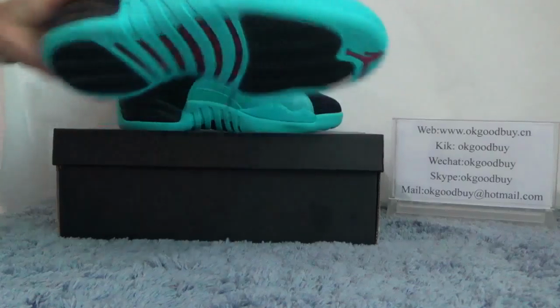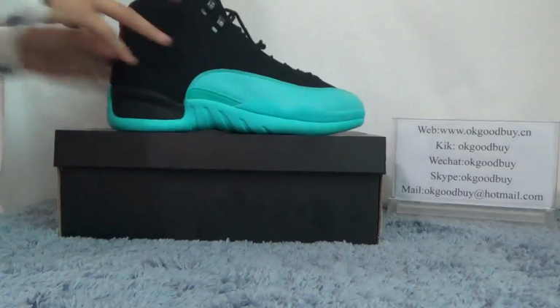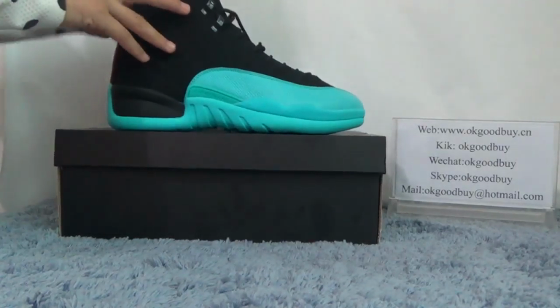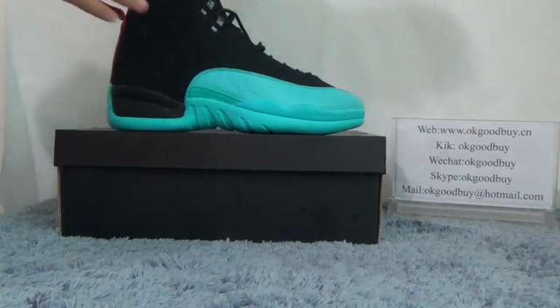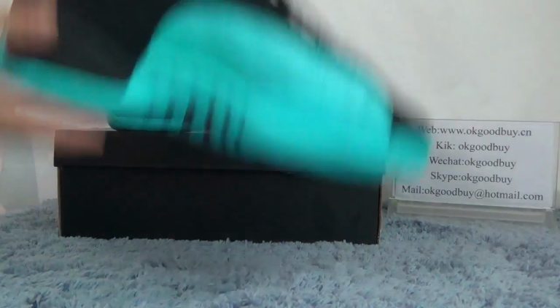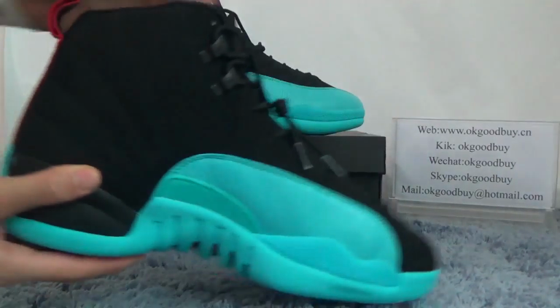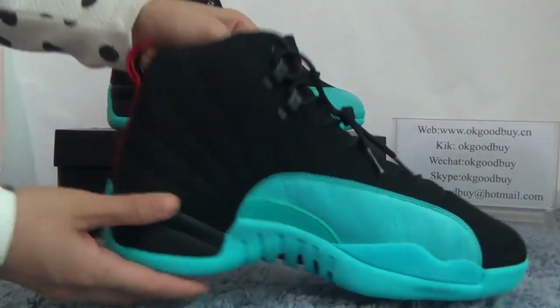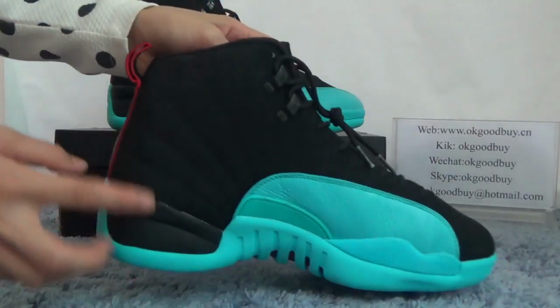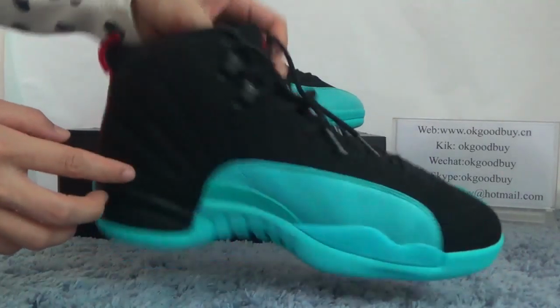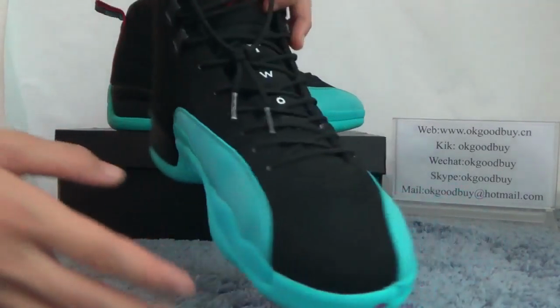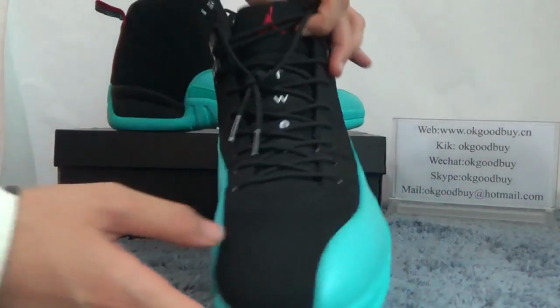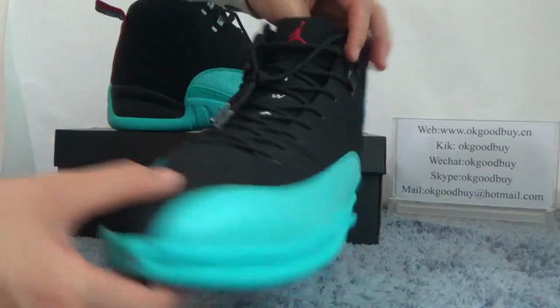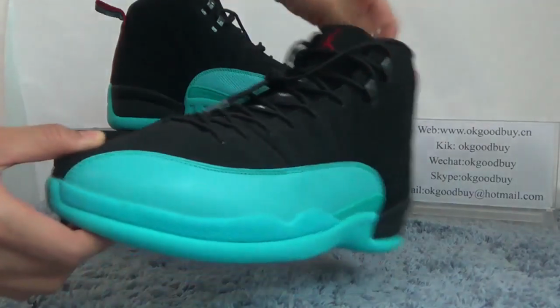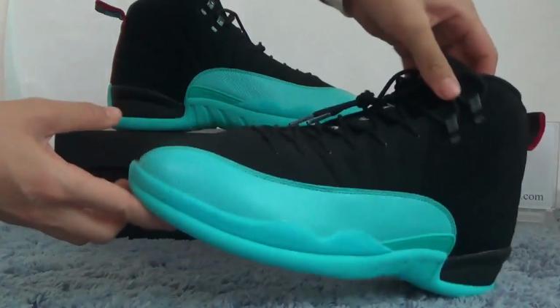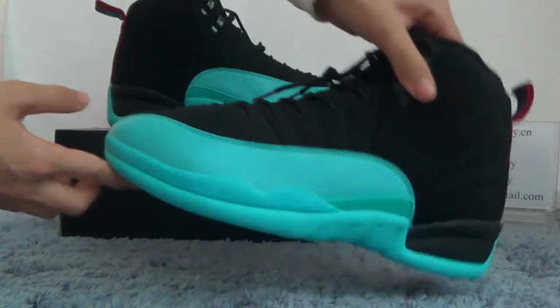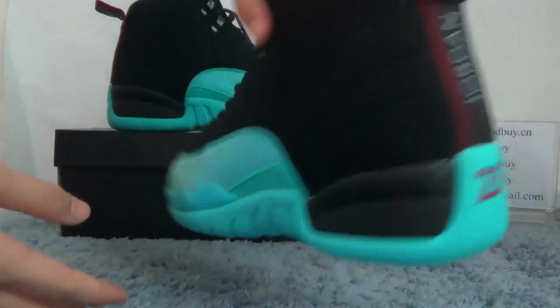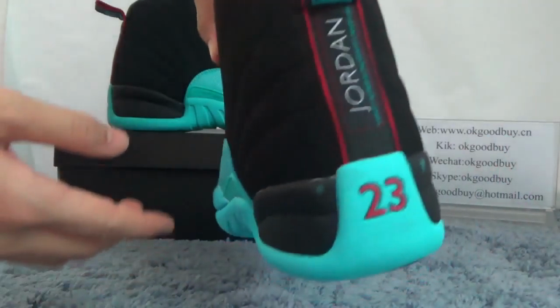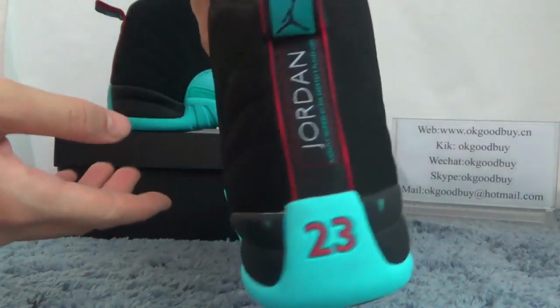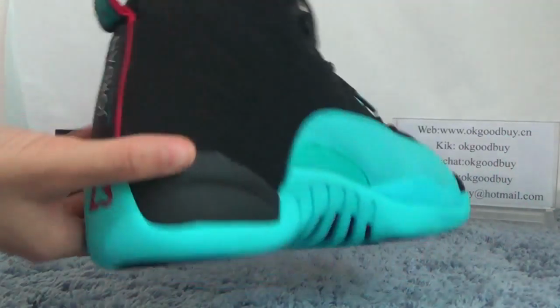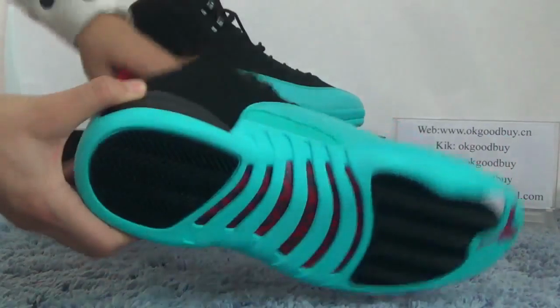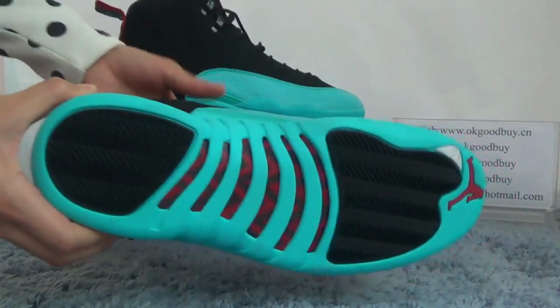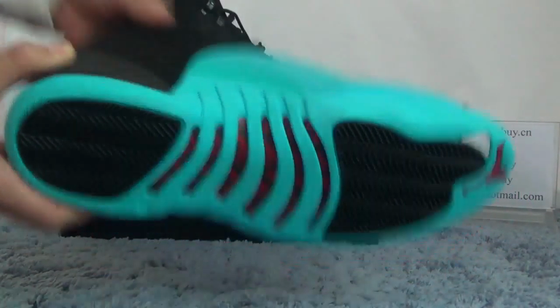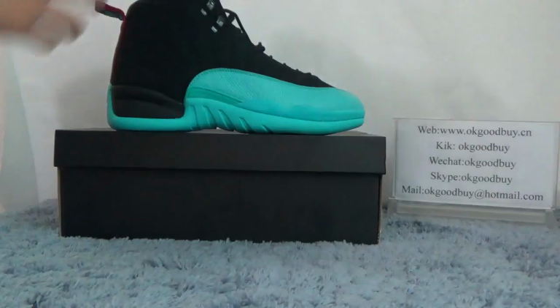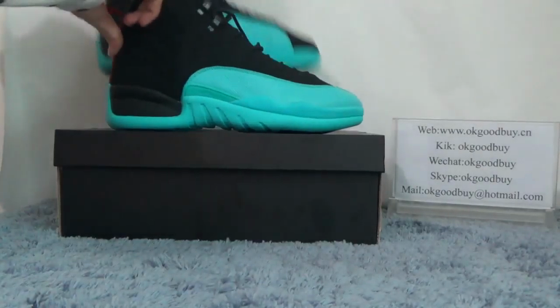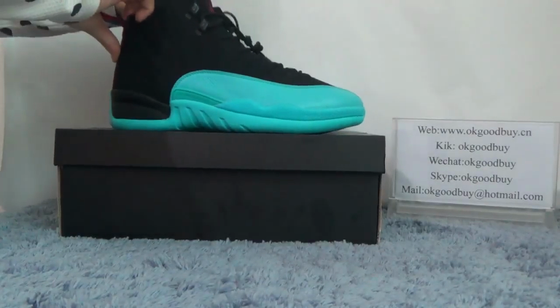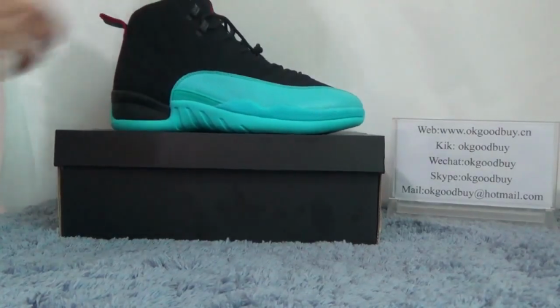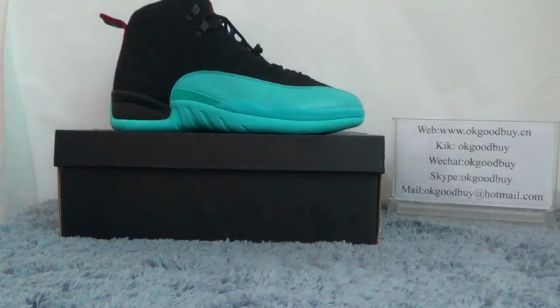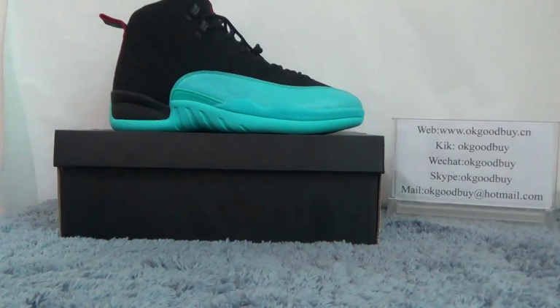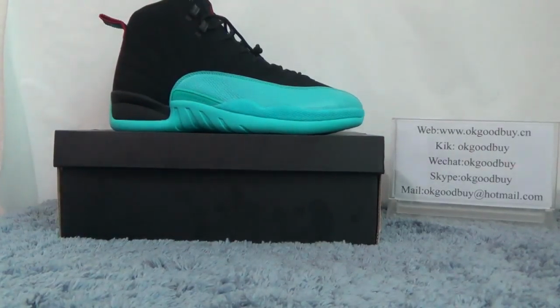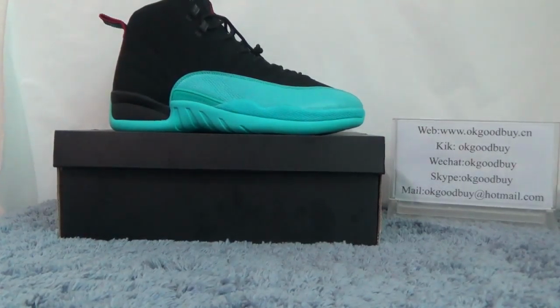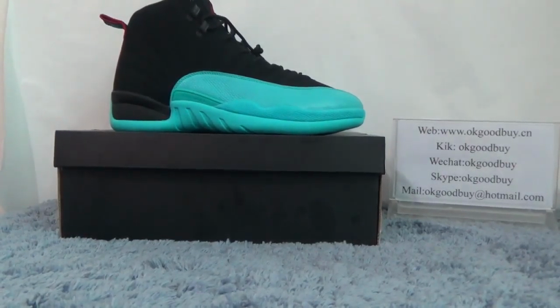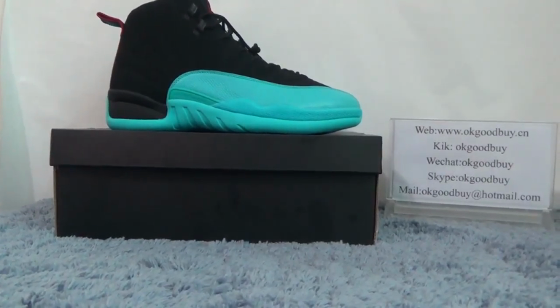Now let's check another one set — counter, another set, bag, bottom. Okay, let's out. Thank you for watching. For more information, please contact me.